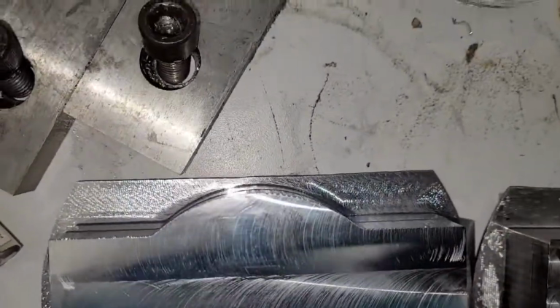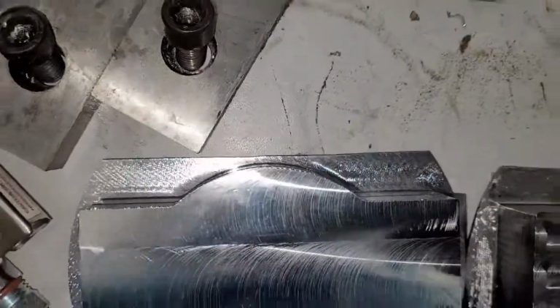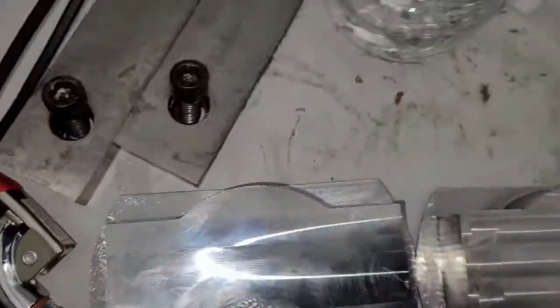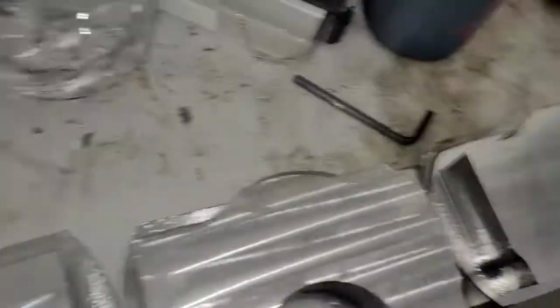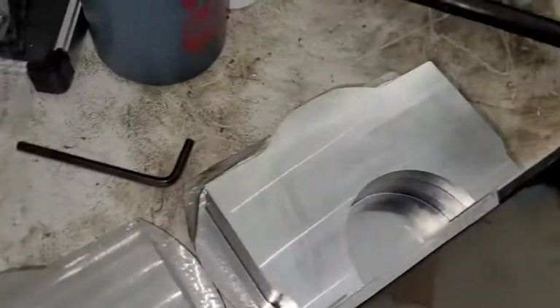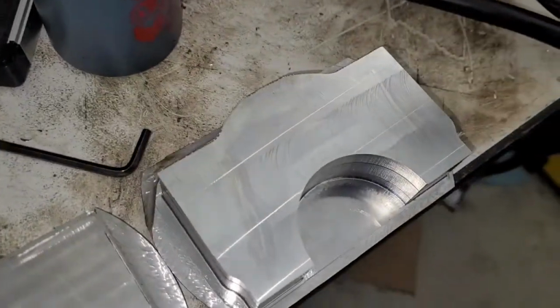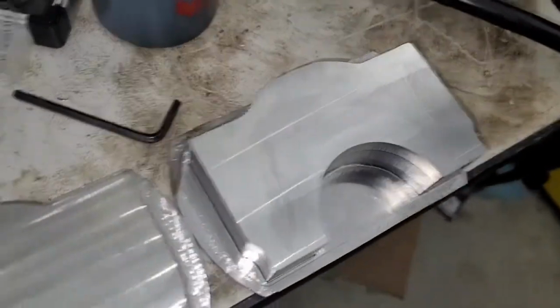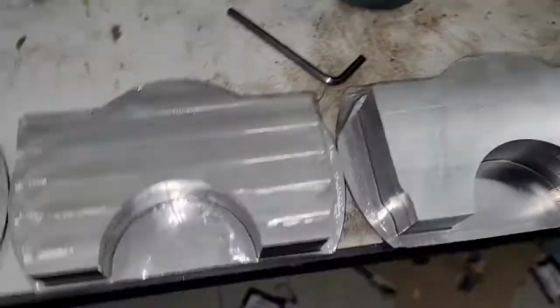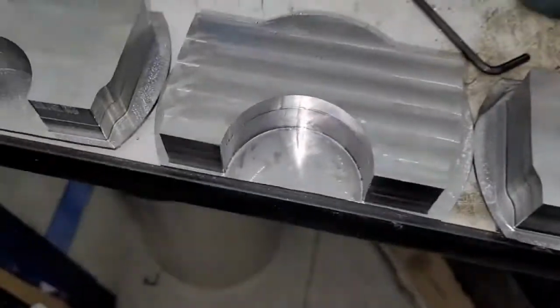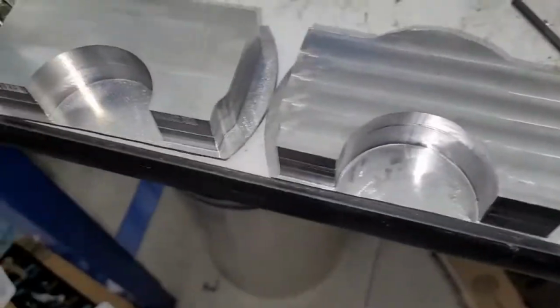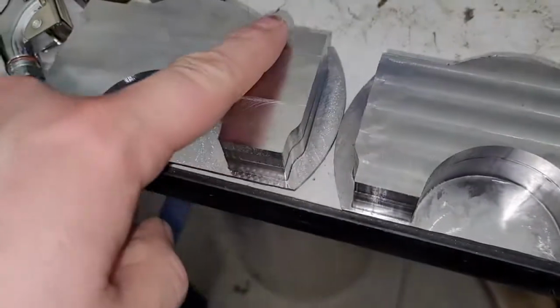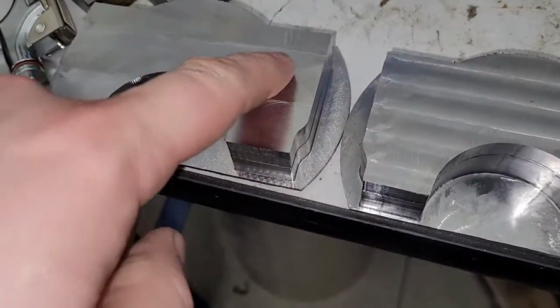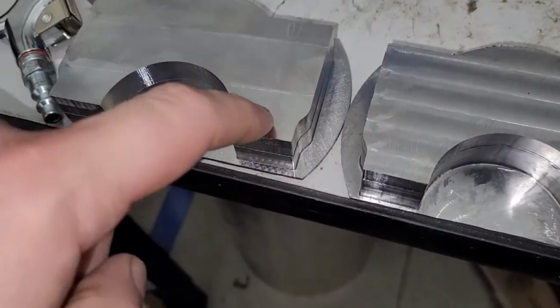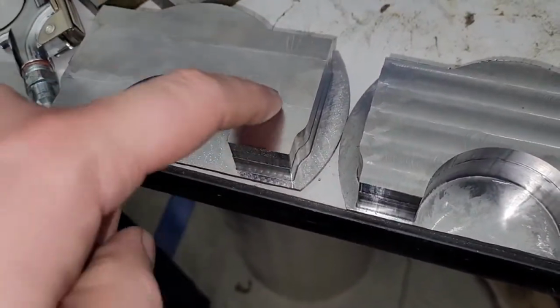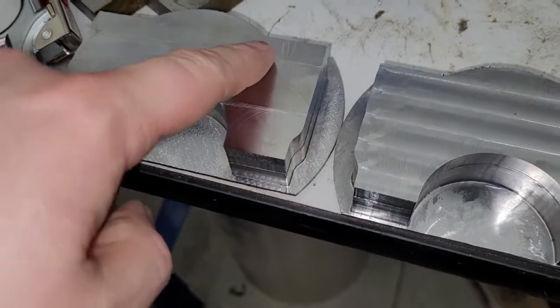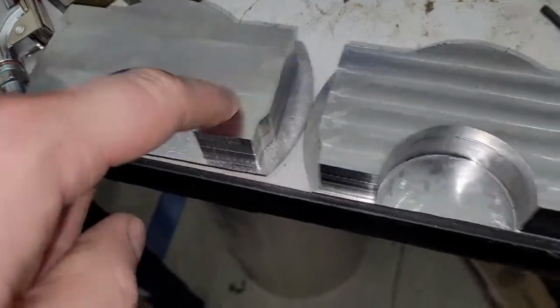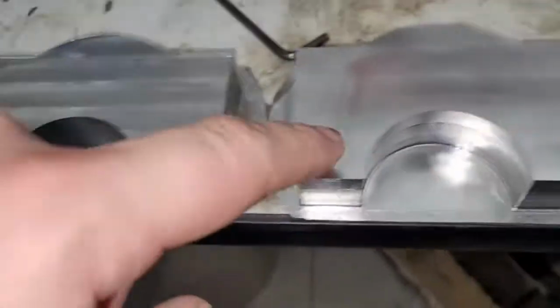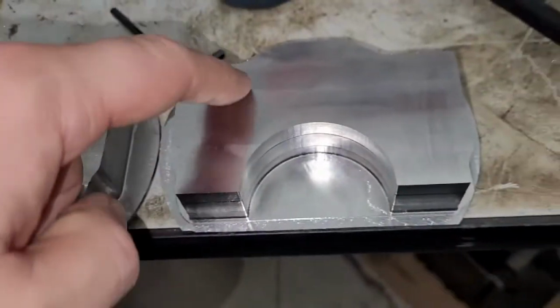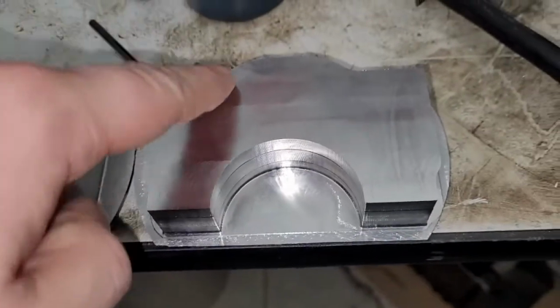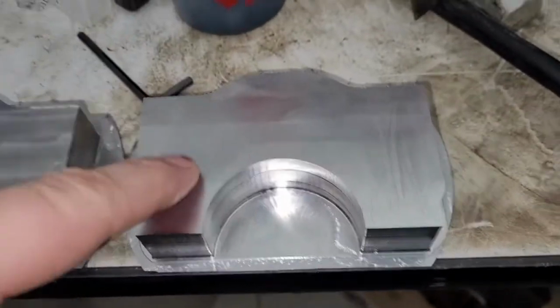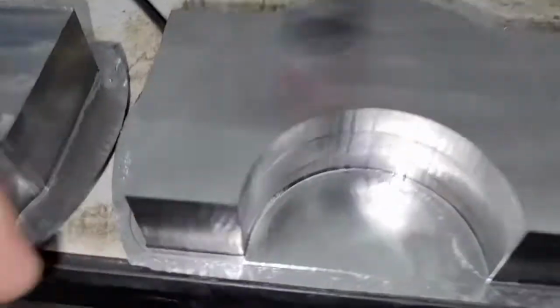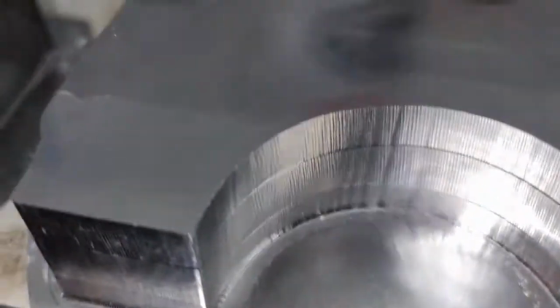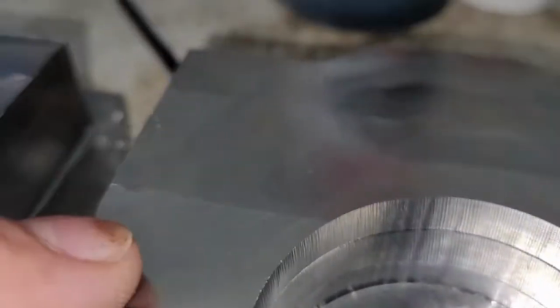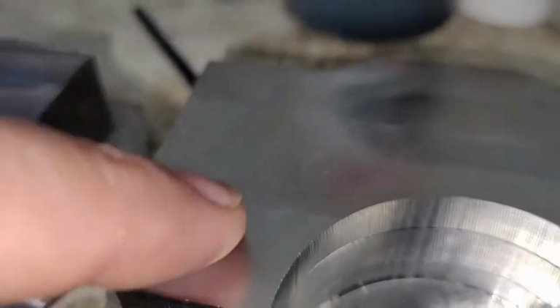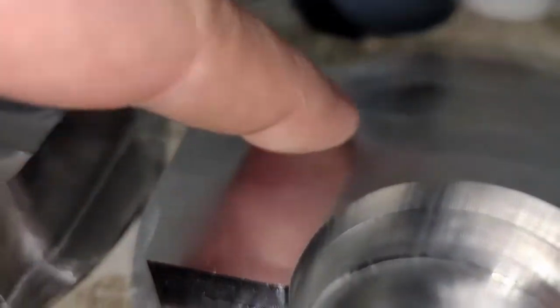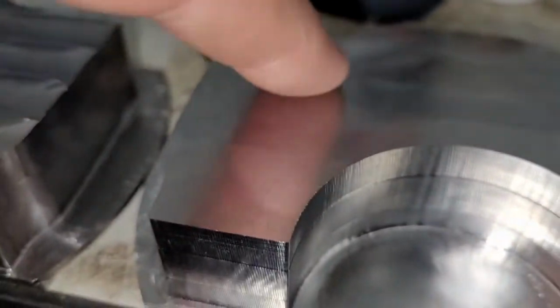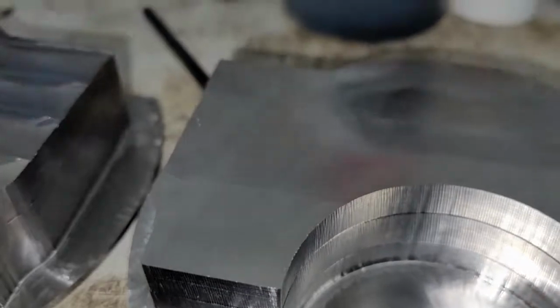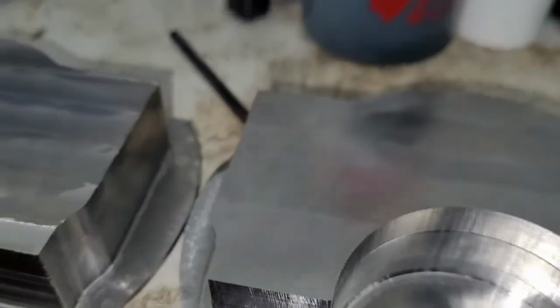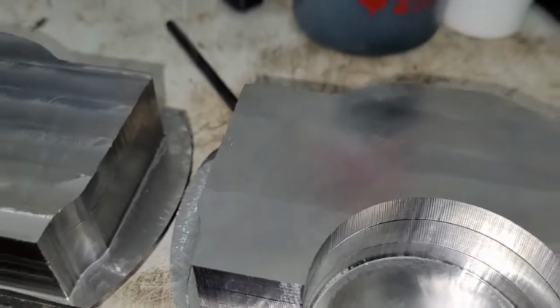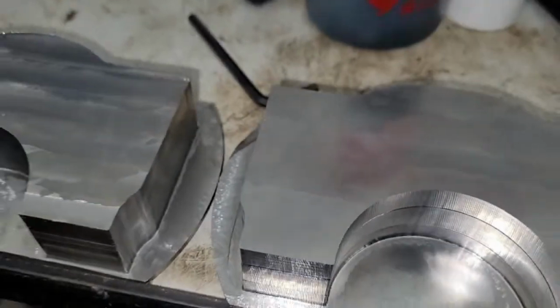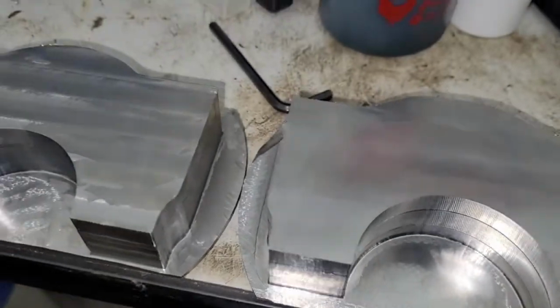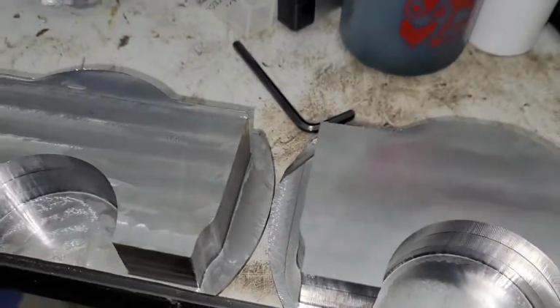We haven't found much that works except for this one. You'll notice the top of this one is very smooth, and the top of this one's very smooth. It's kind of hard to pick that up on a camera, but this is awesome. So that's cool, we got a good way to face them.